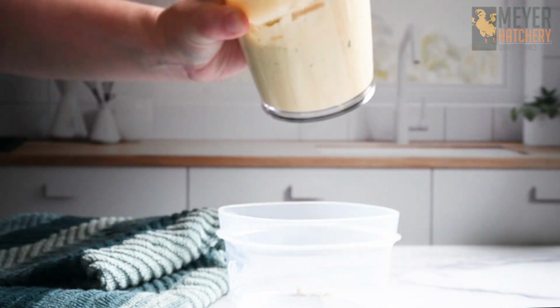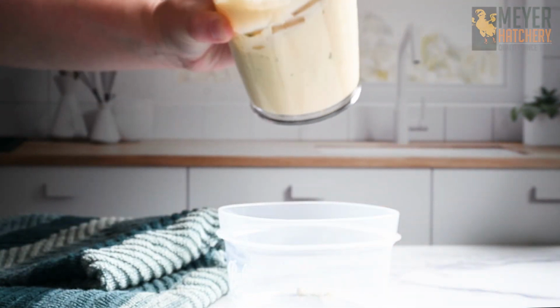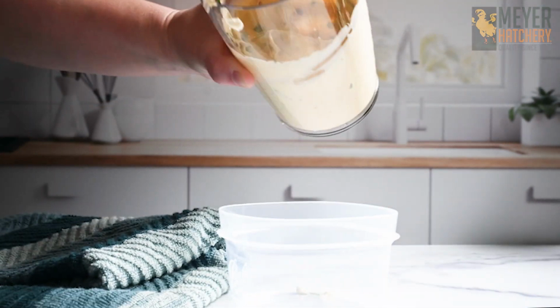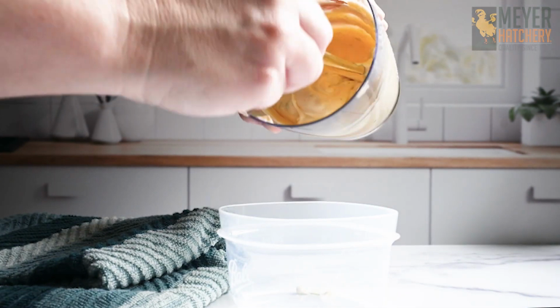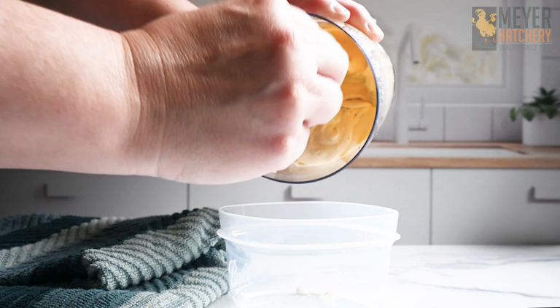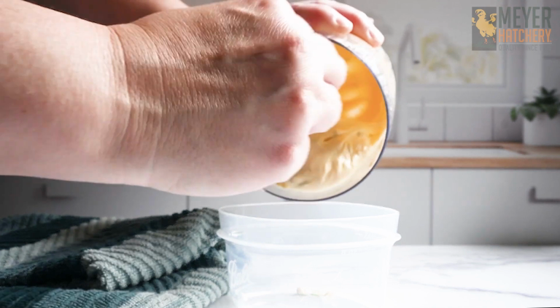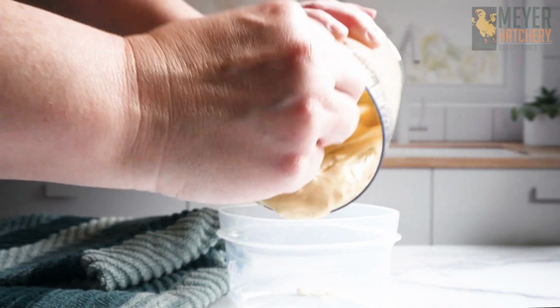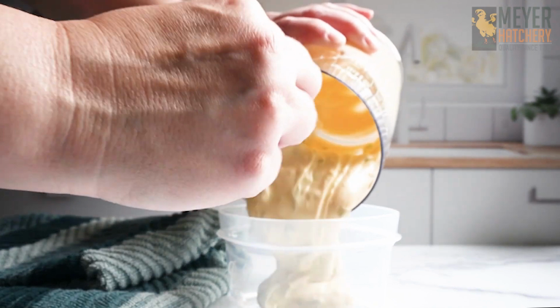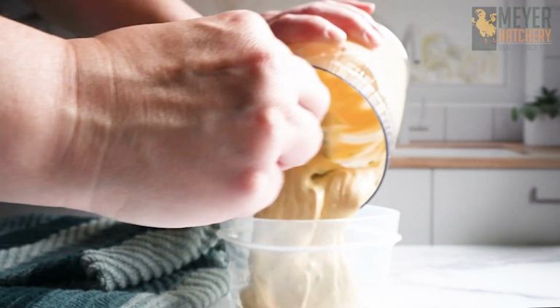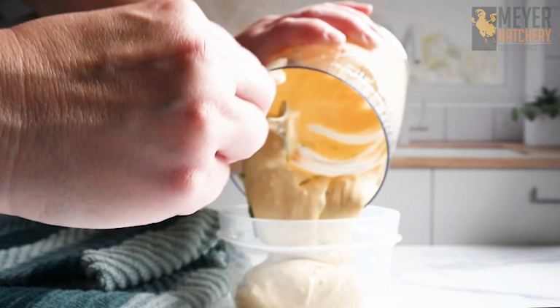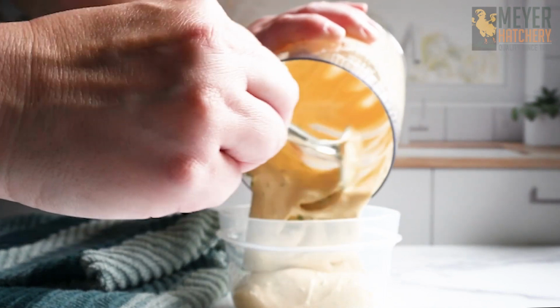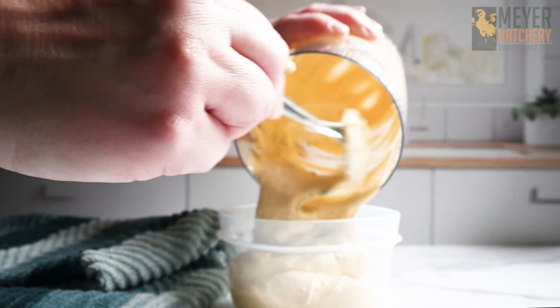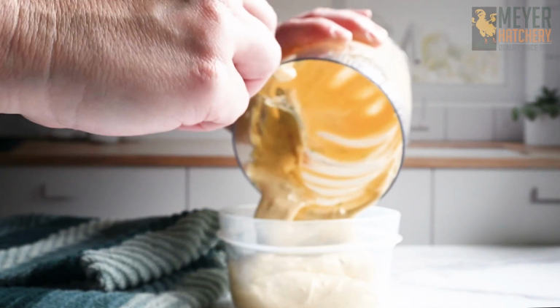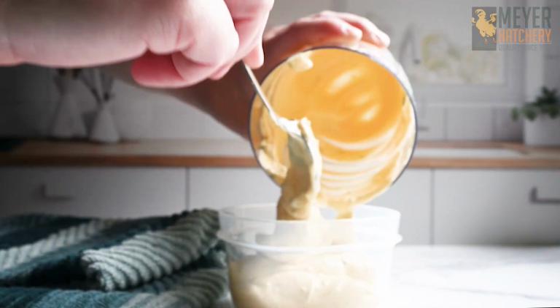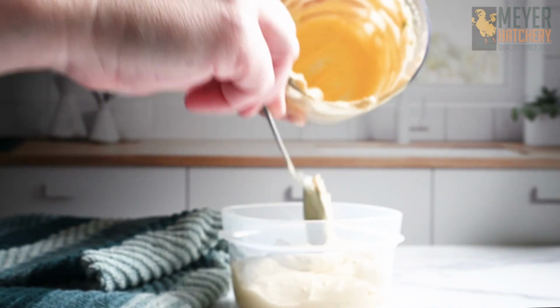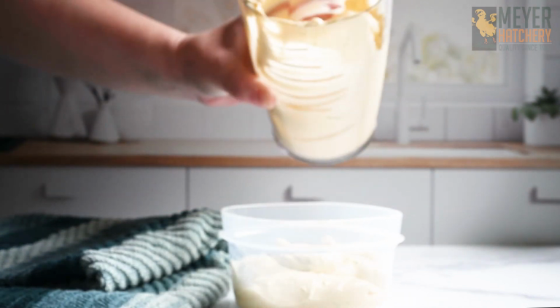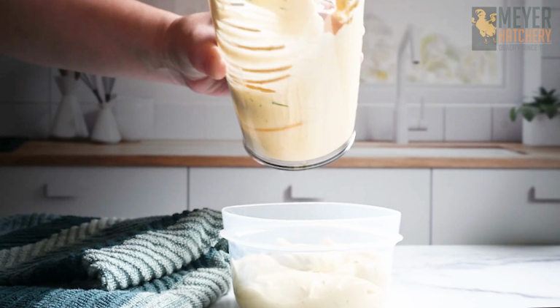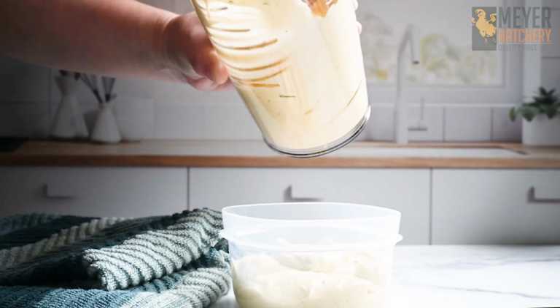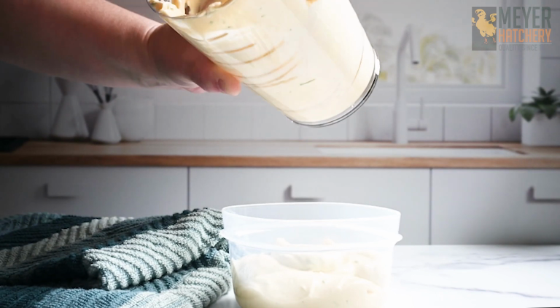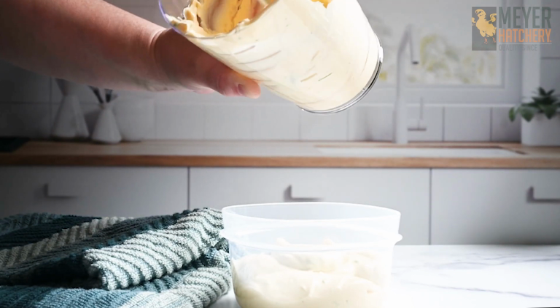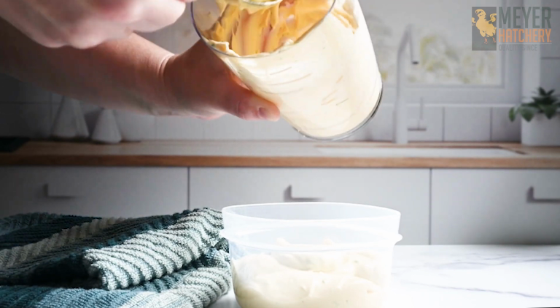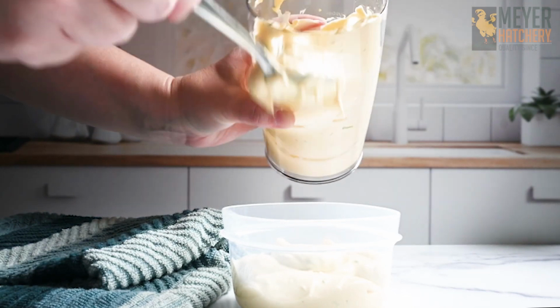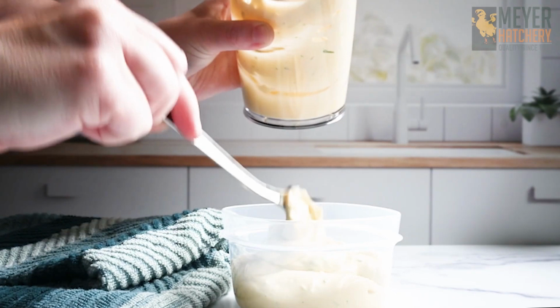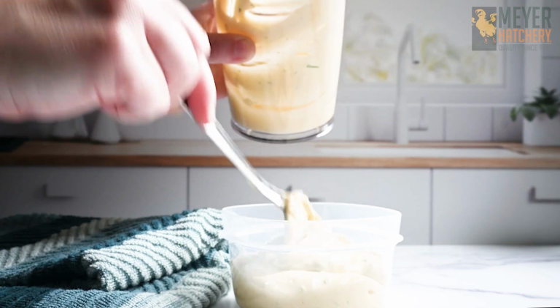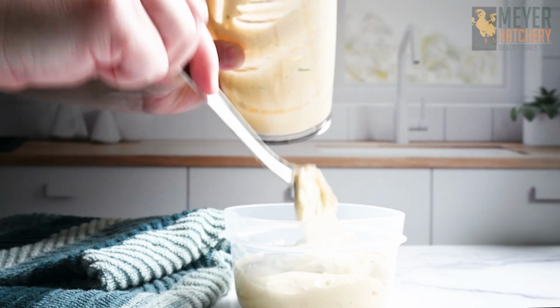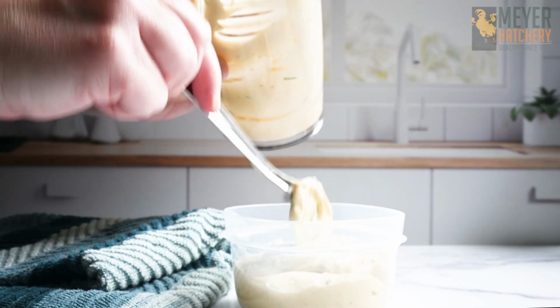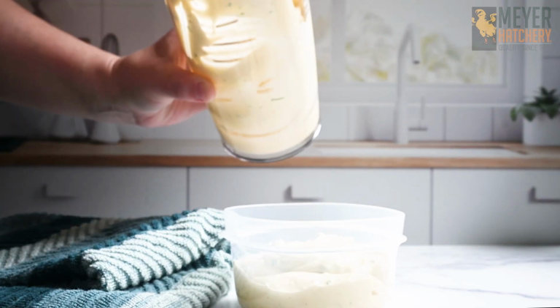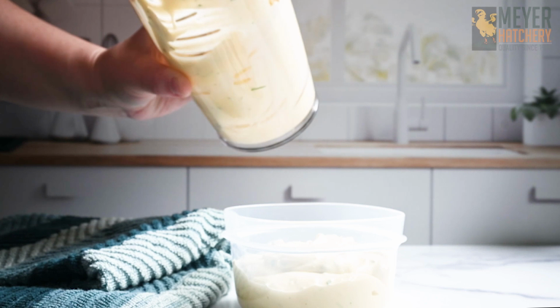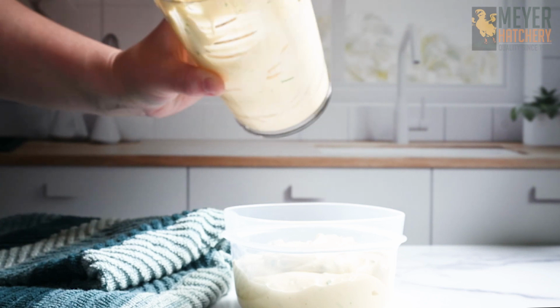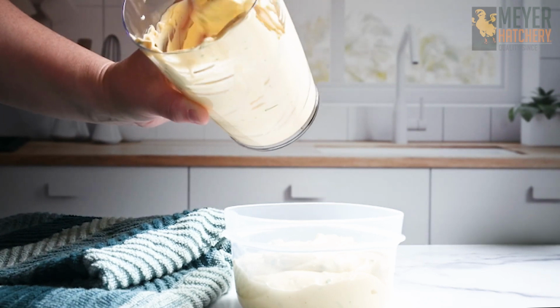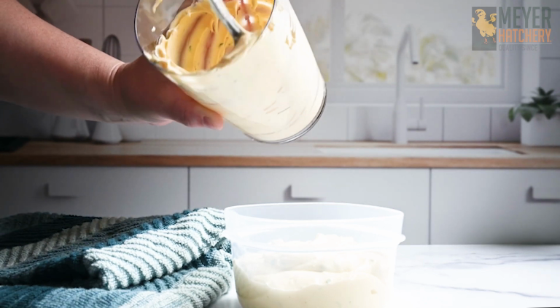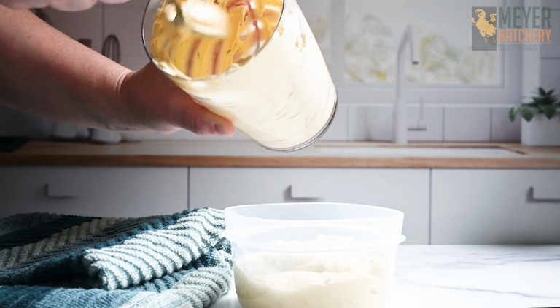Store your homemade mayonnaise in the fridge for about a week — although it's so good, it probably won't last that long. Hopefully we've given you some inspiration to make your own mayonnaise for your next cookout. You and your guests will not be disappointed.